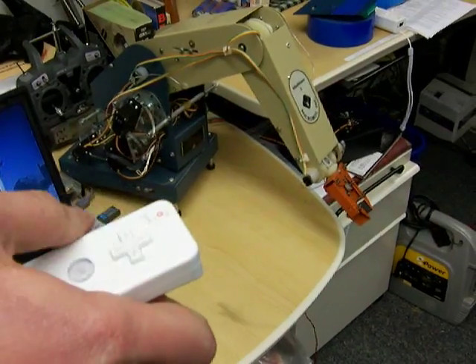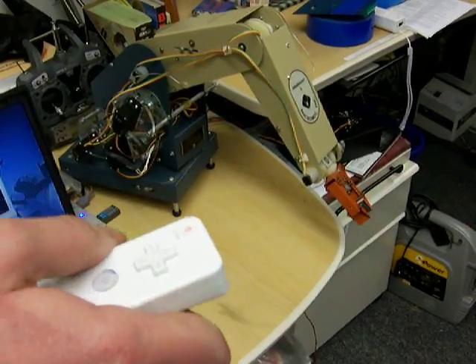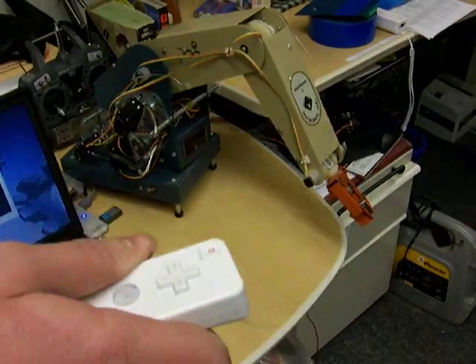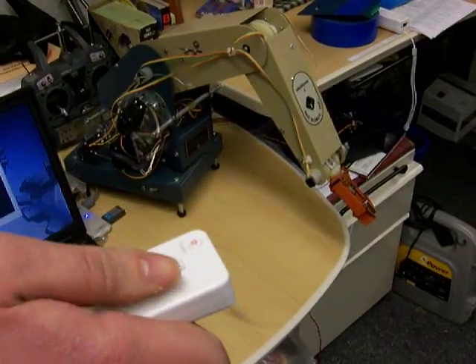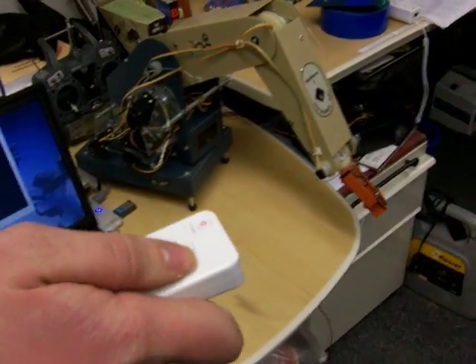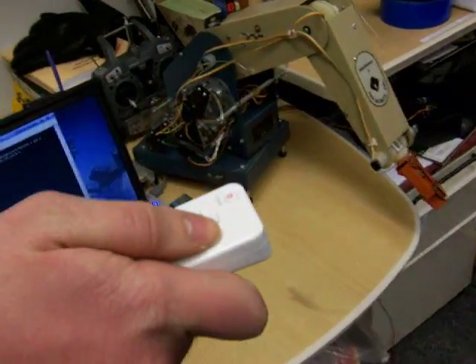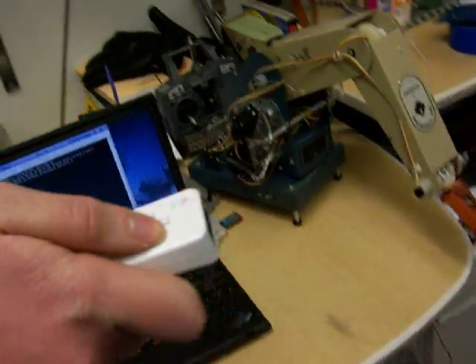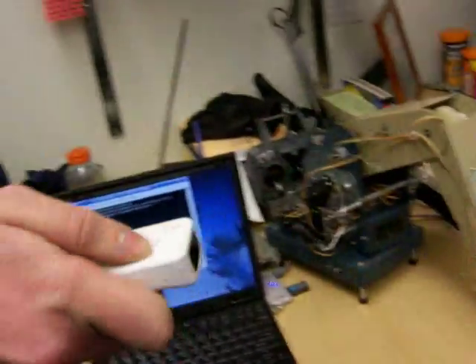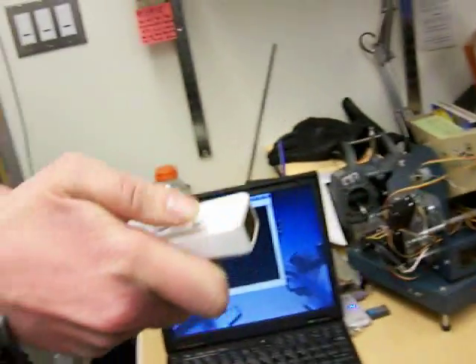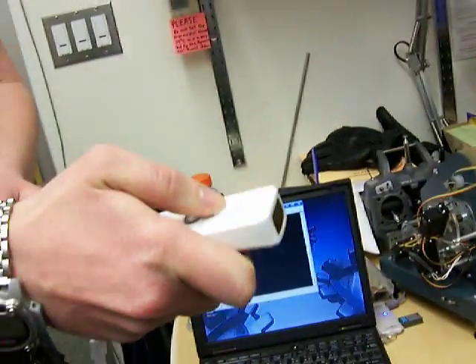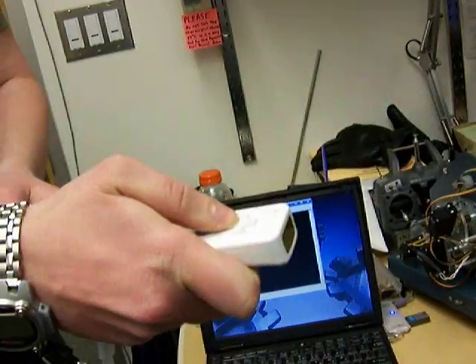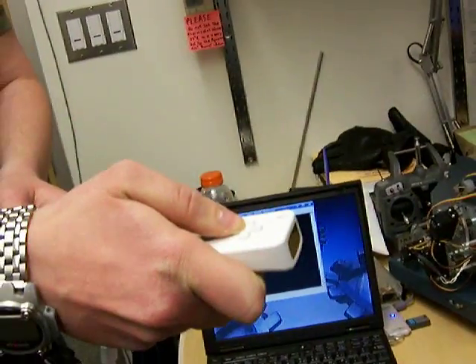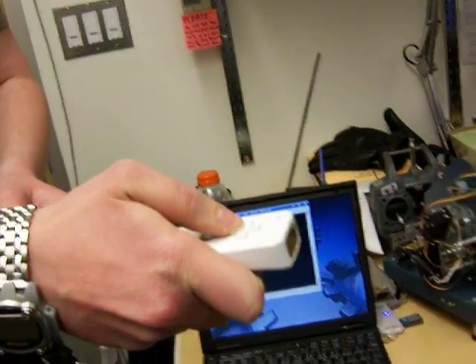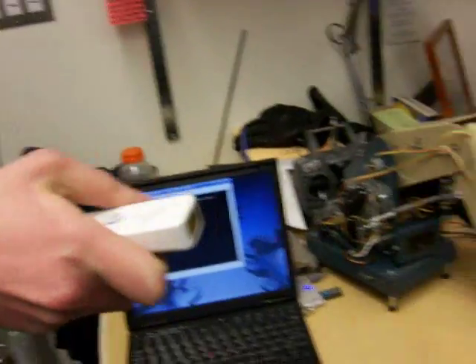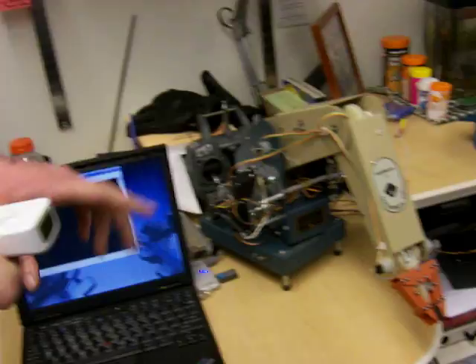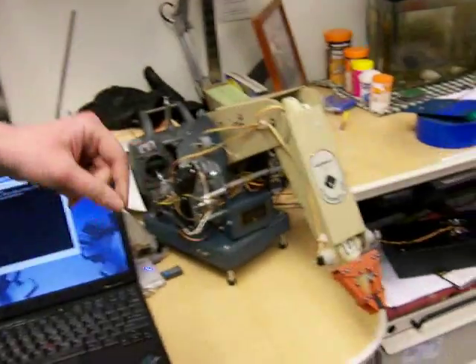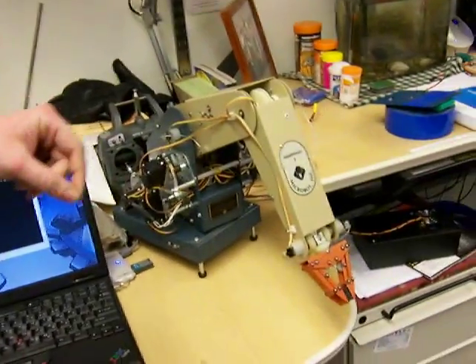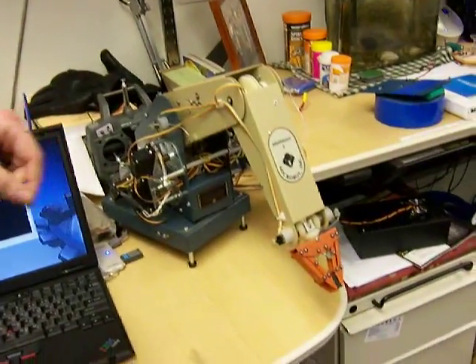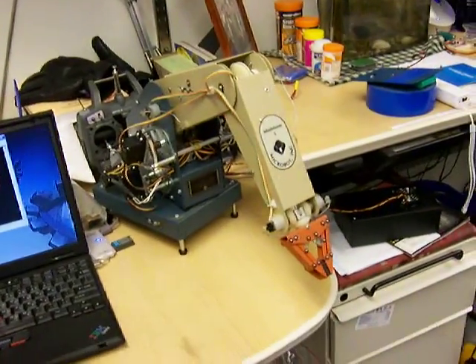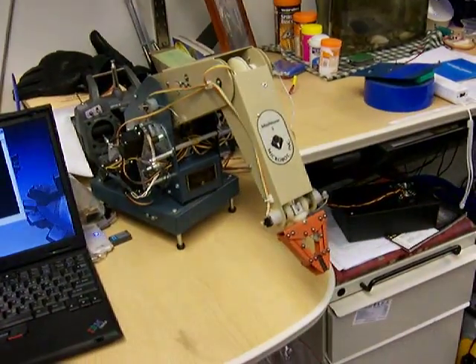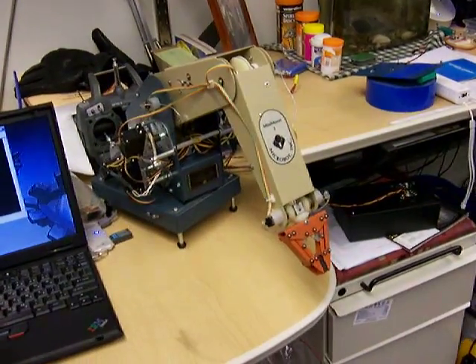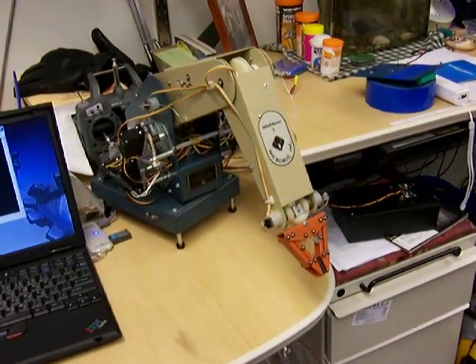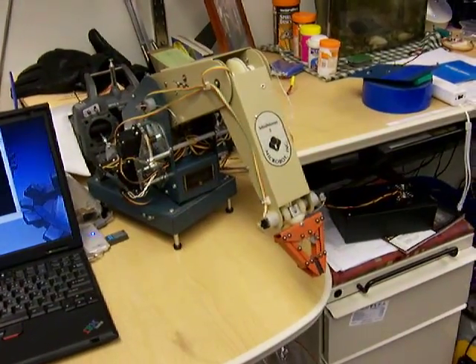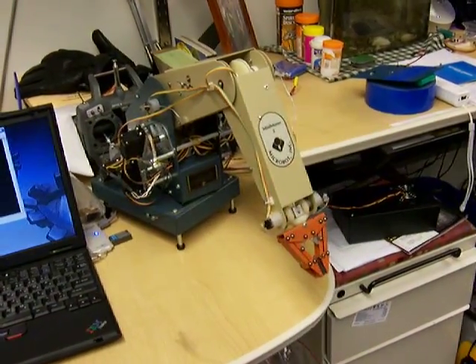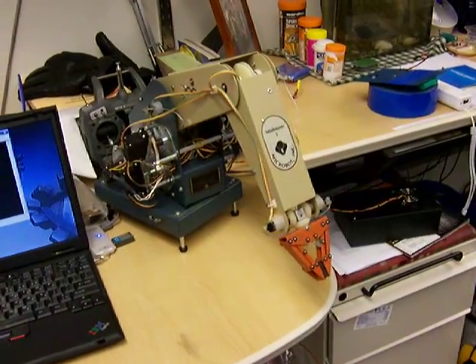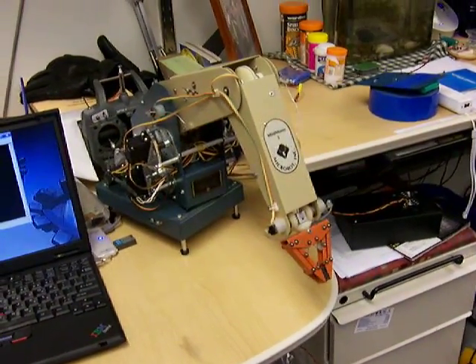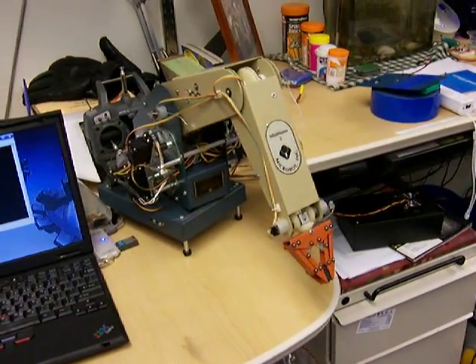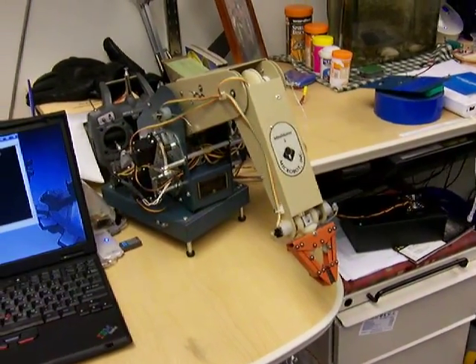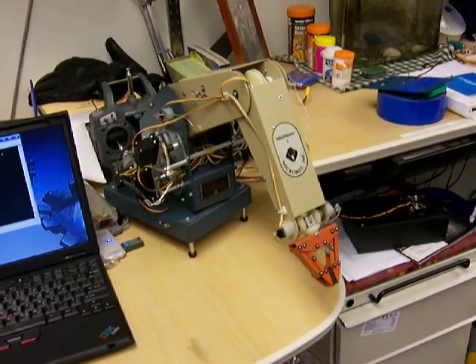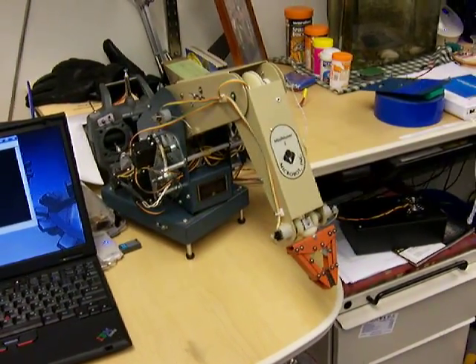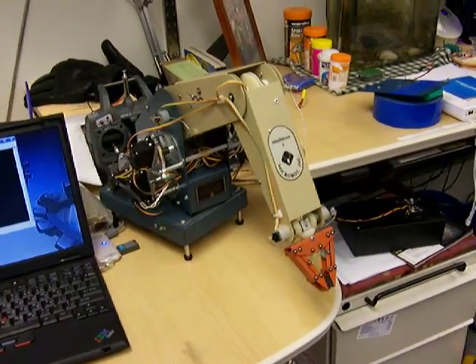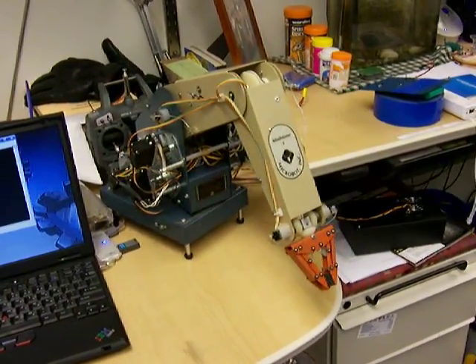The A-trigger underneath grabs and closes the hand, and releasing it opens the hand.